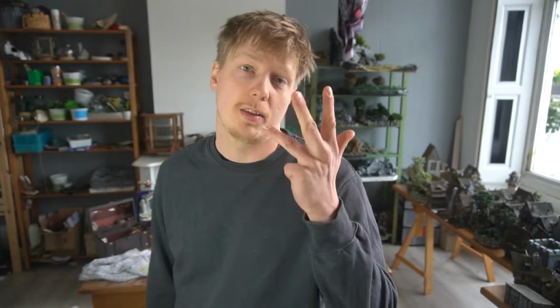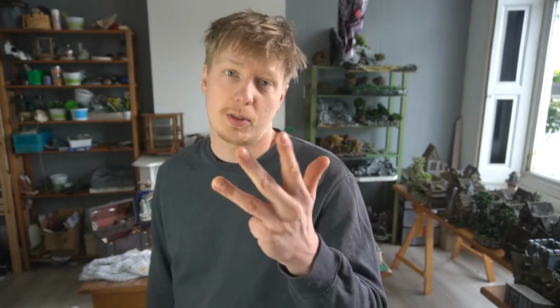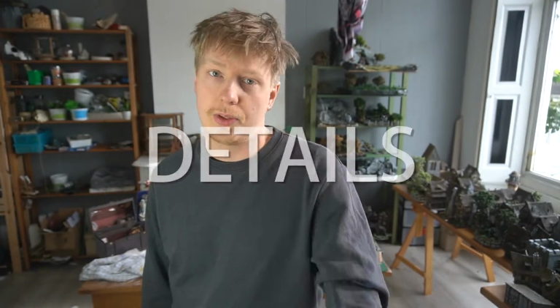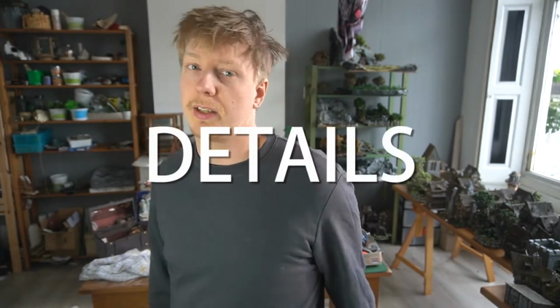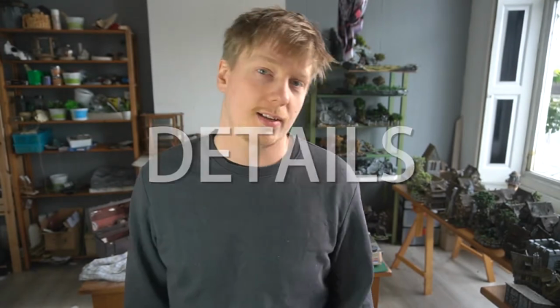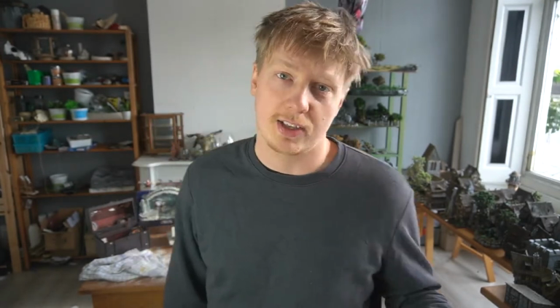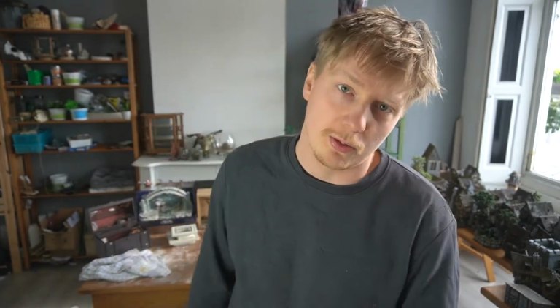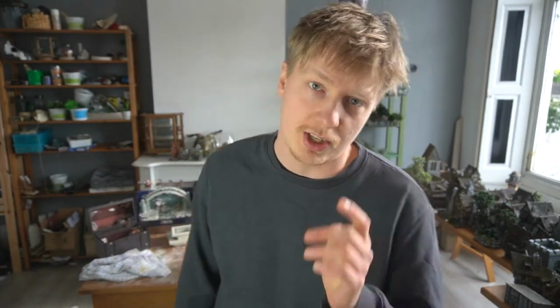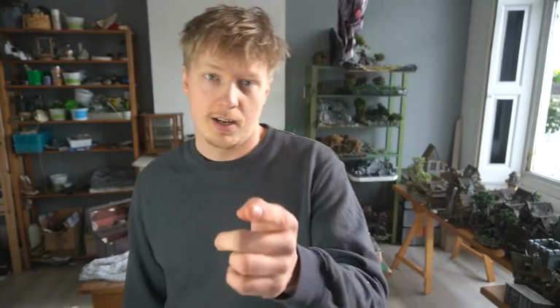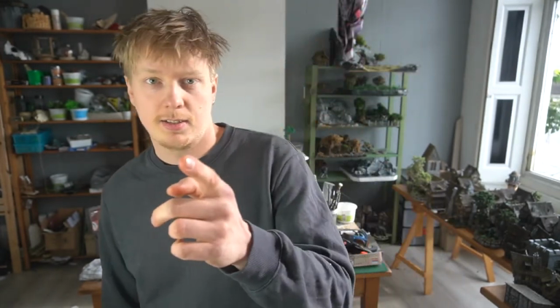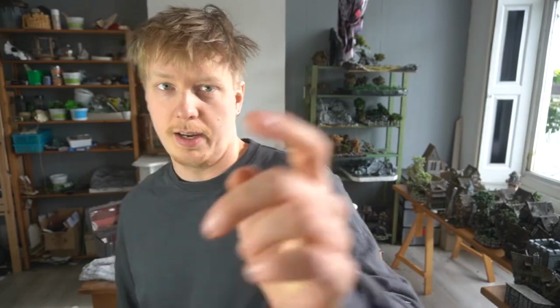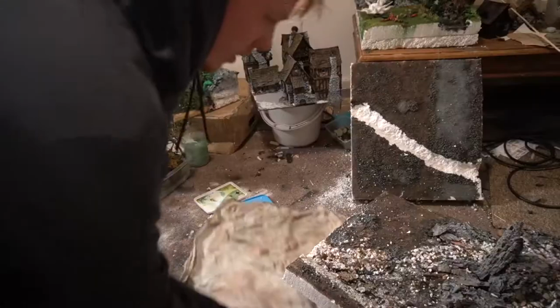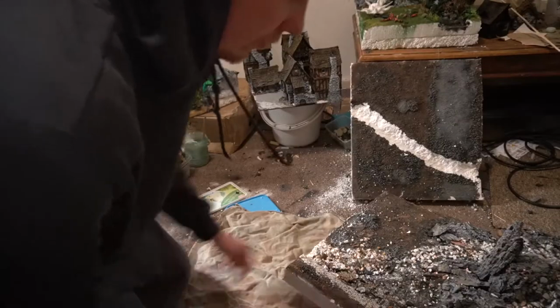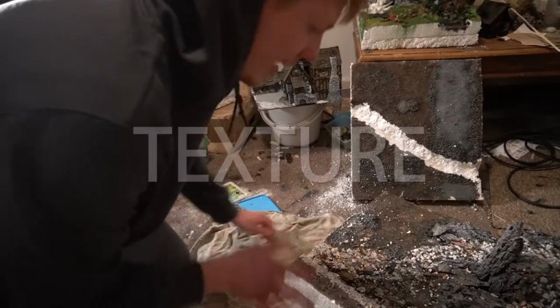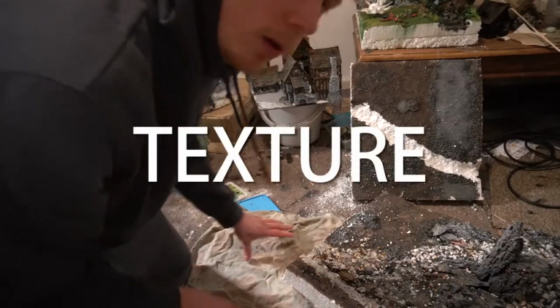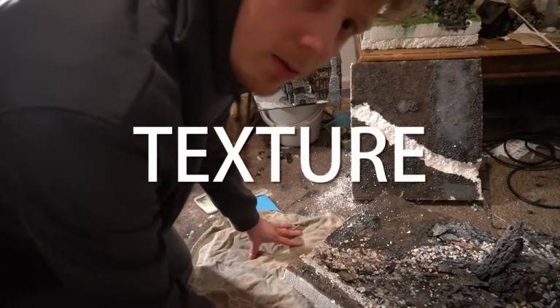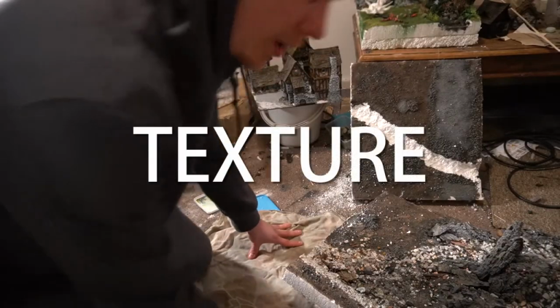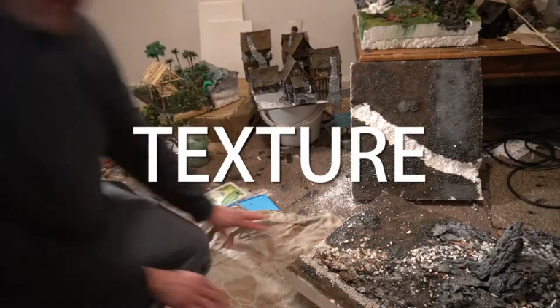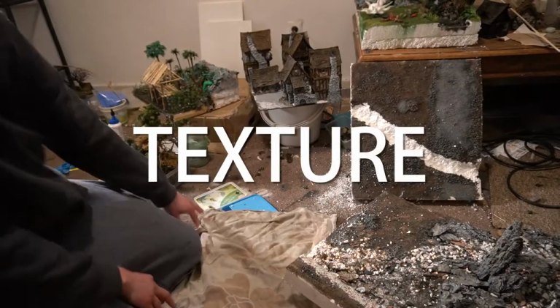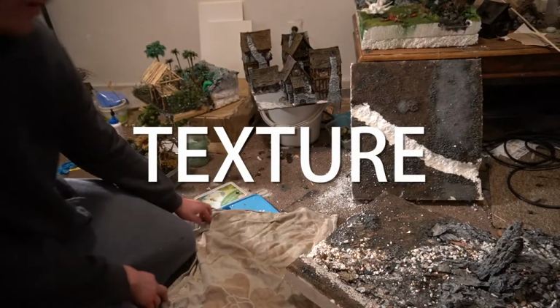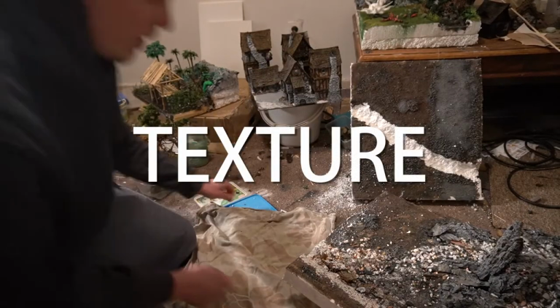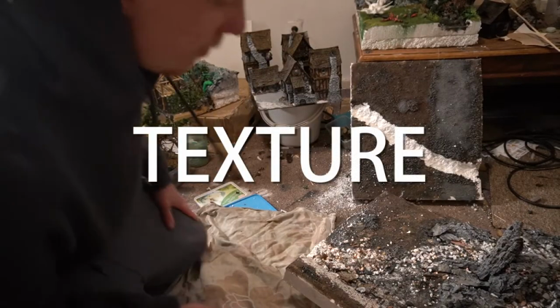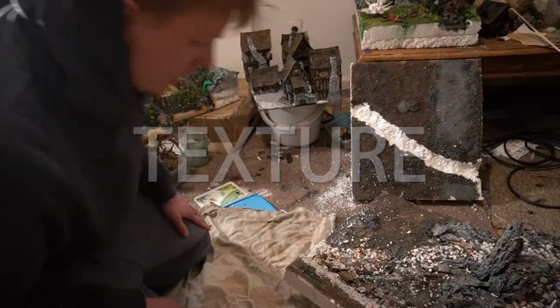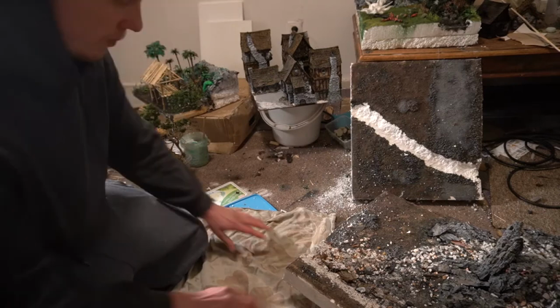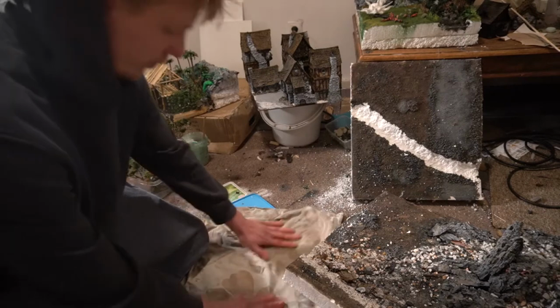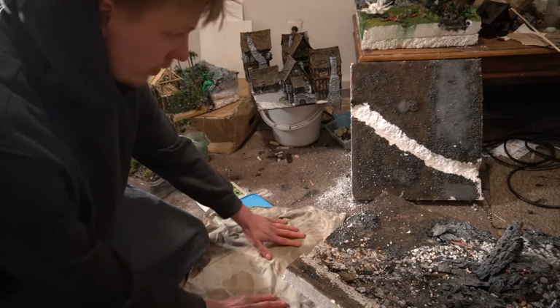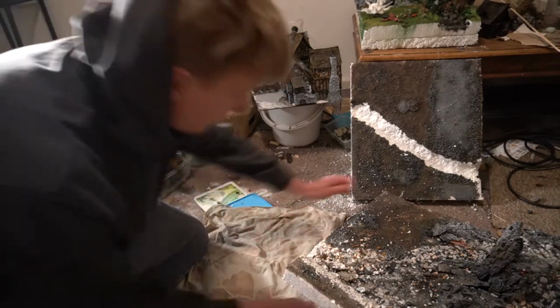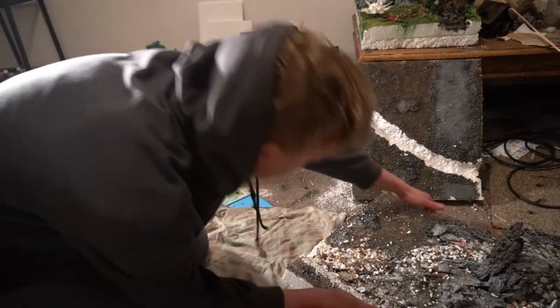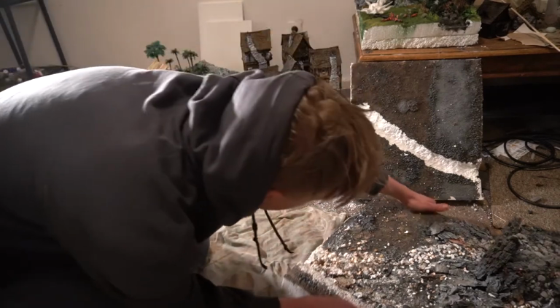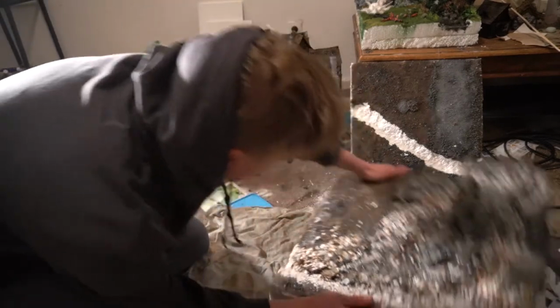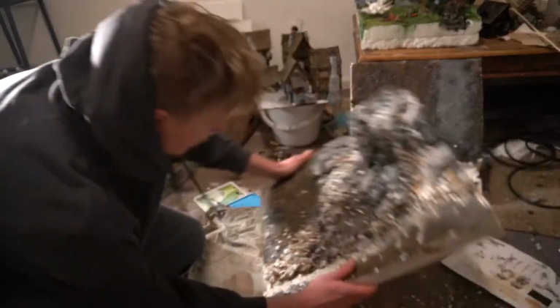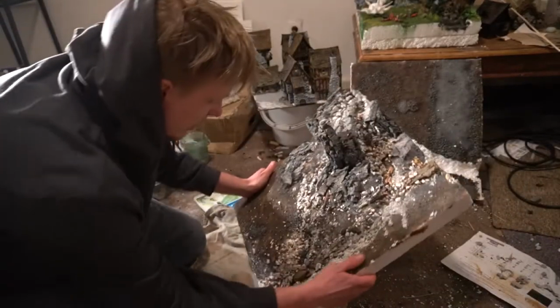So our steps: first is the texture, second is the painting, third is the epoxy water, and the fourth is all the details like grass and foliage. I've already added one layer of stones and sand to it, which I'll now remove. I'll put a piece of cloth to catch the excess.